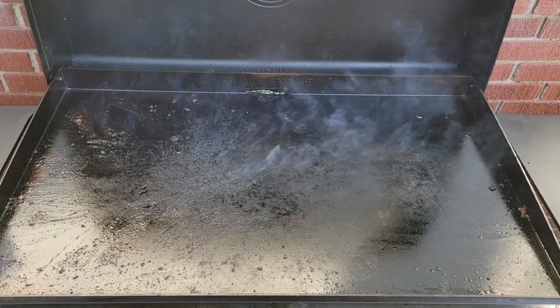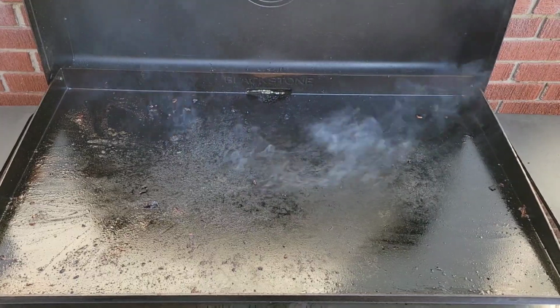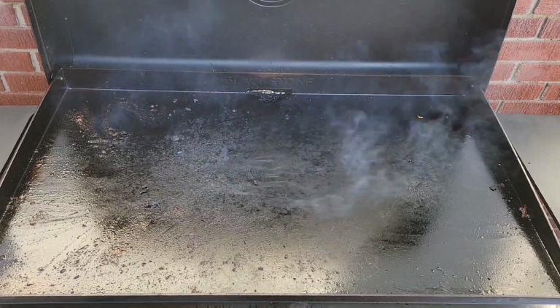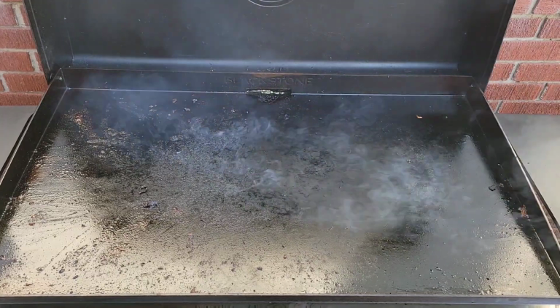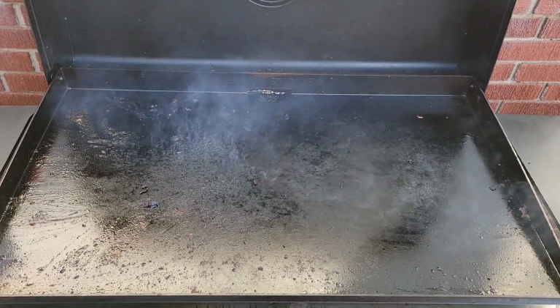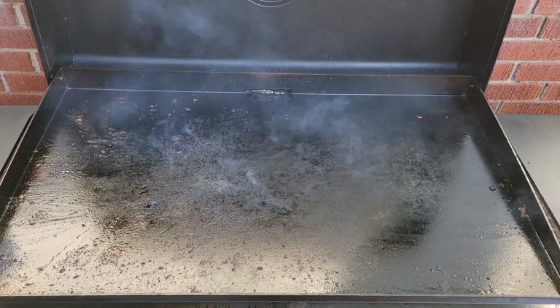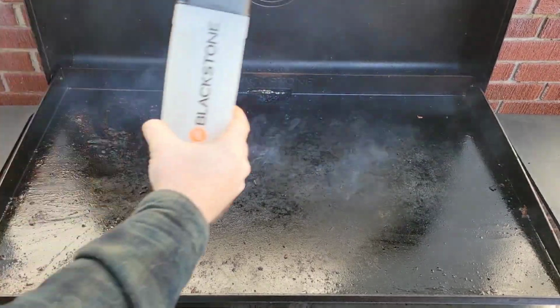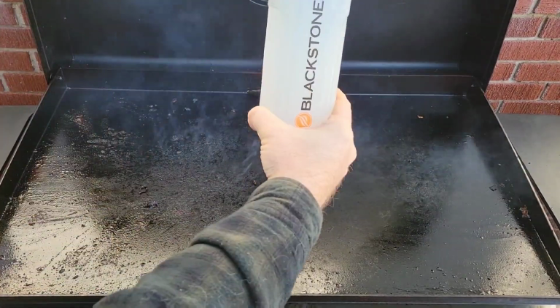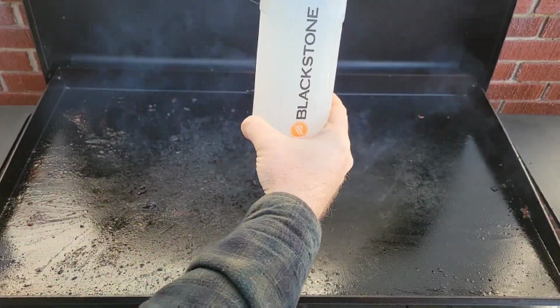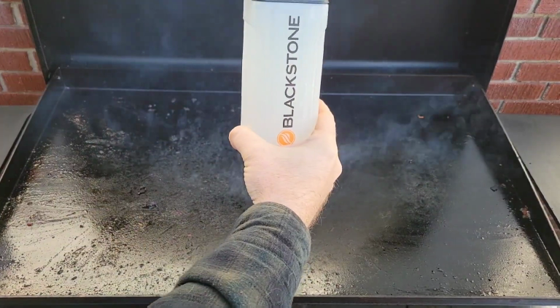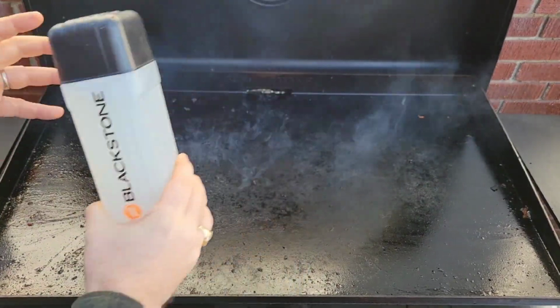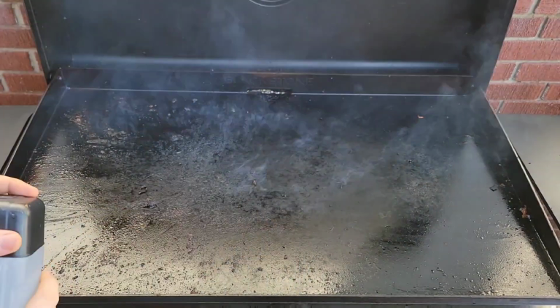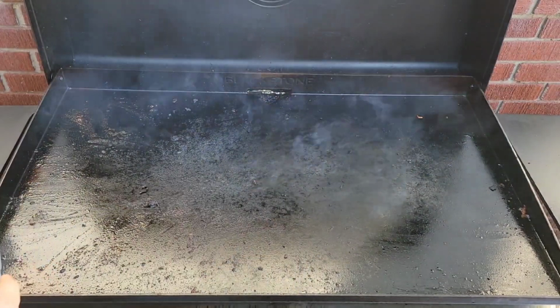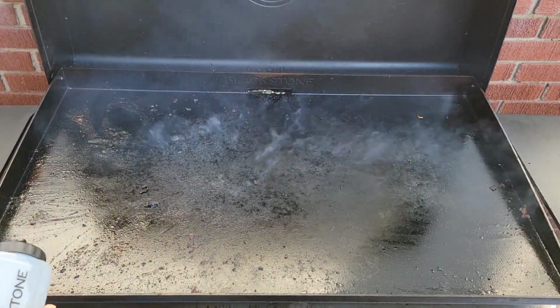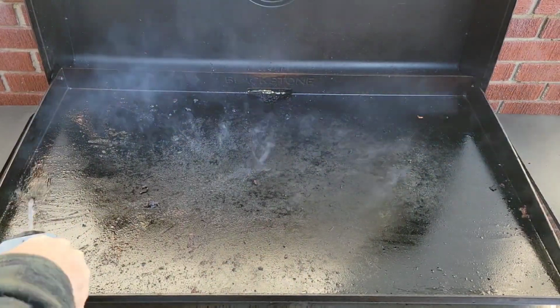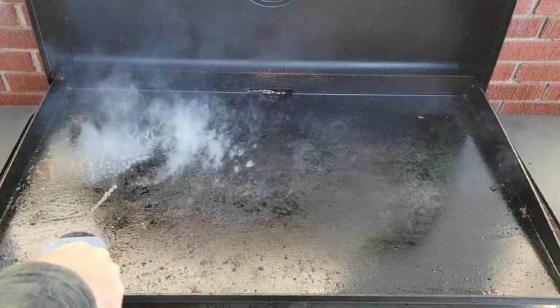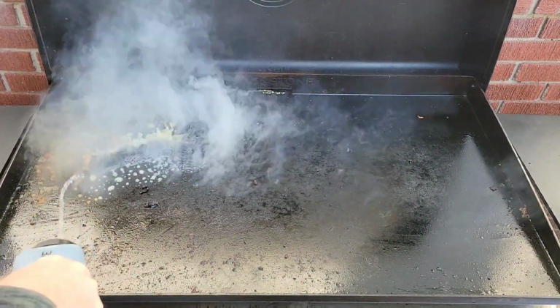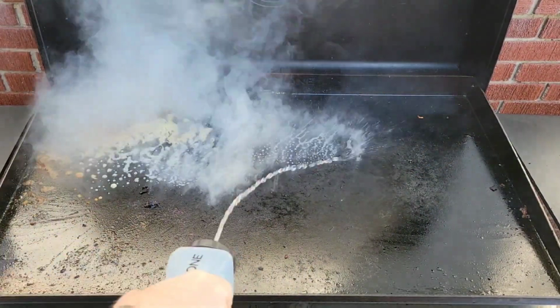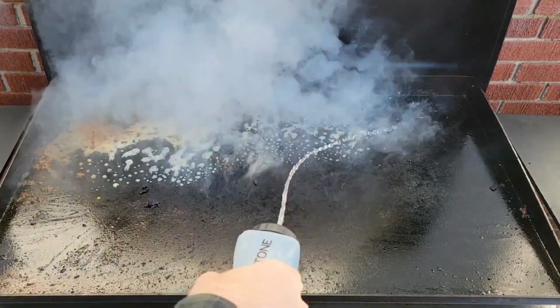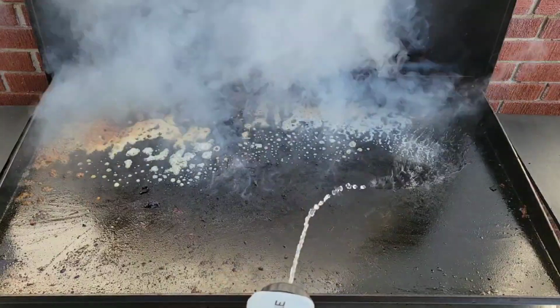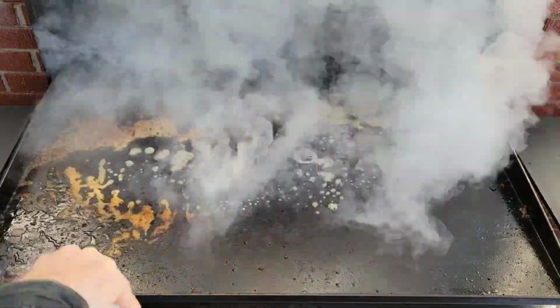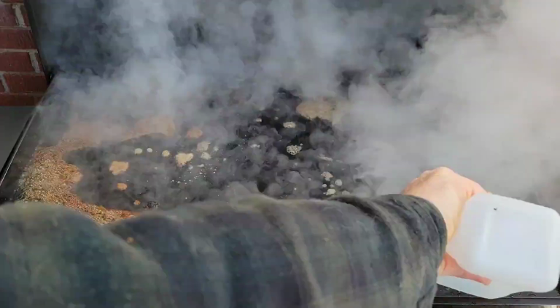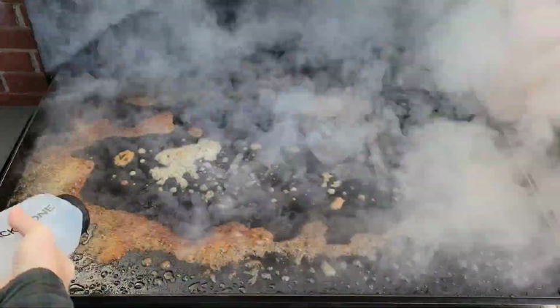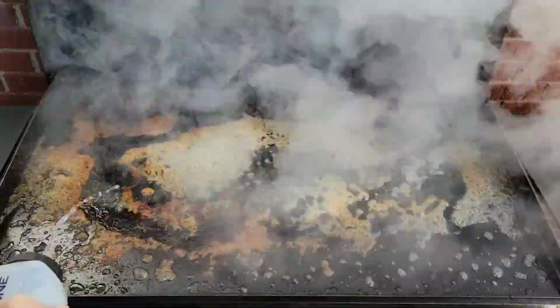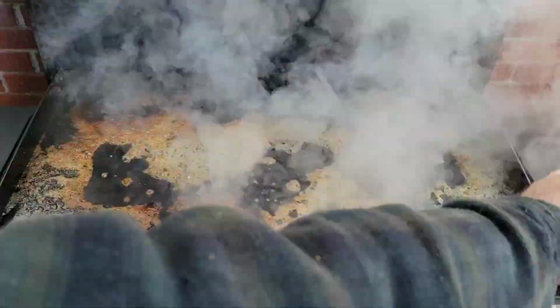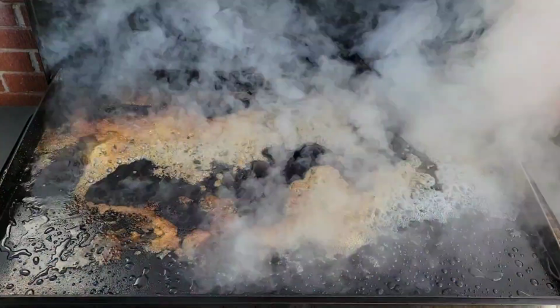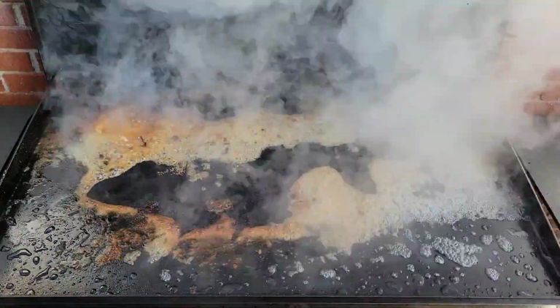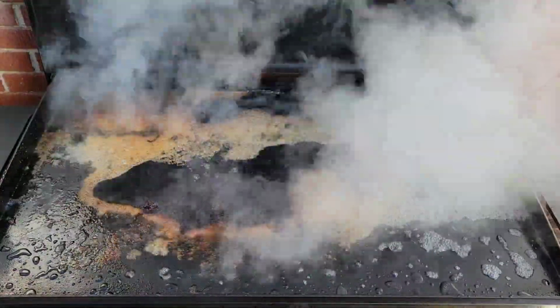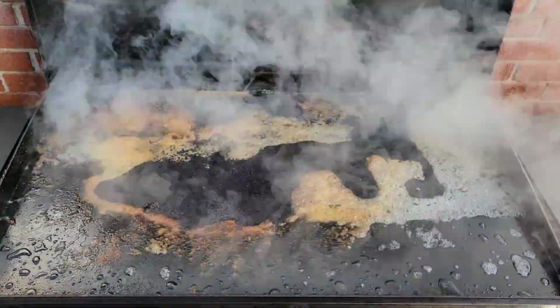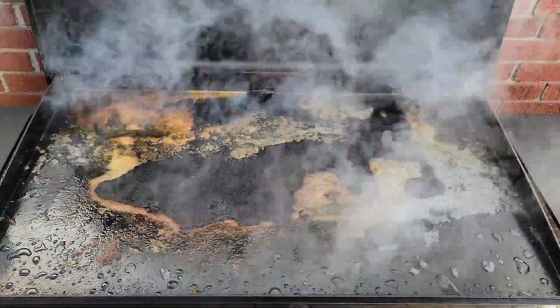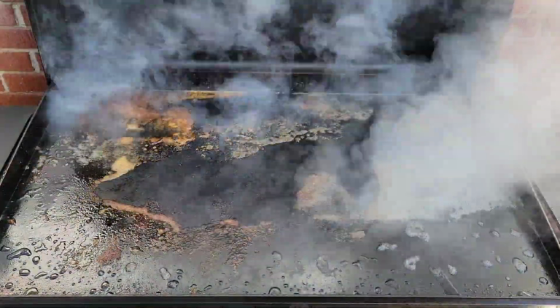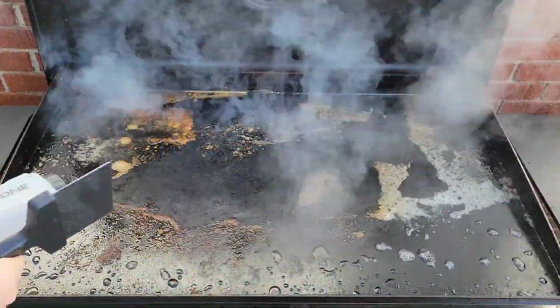You start with your grill on and hot, then you grab your squeeze bottle and douse it down with some water. Let the water steam for a little while to loosen up some of that debris.